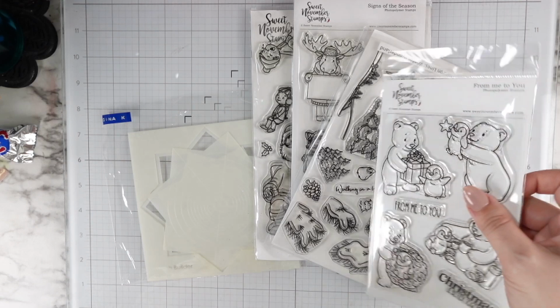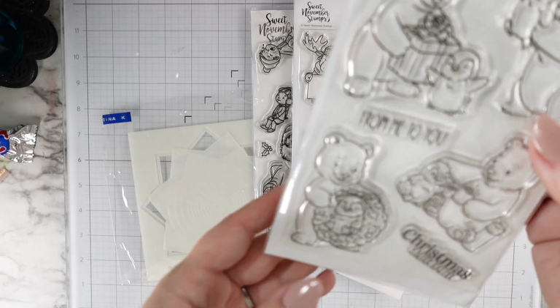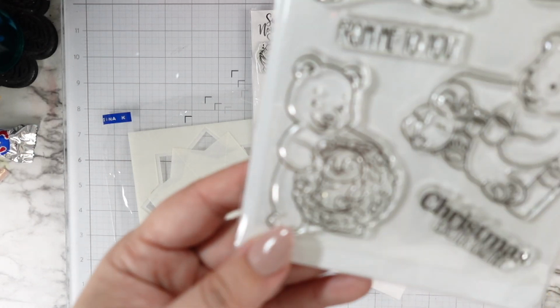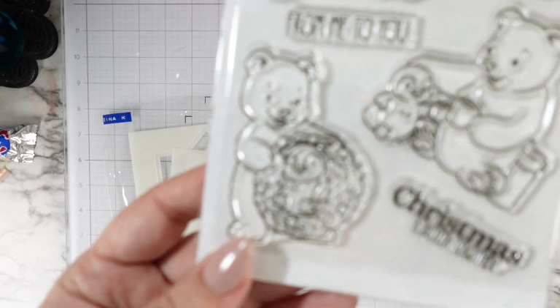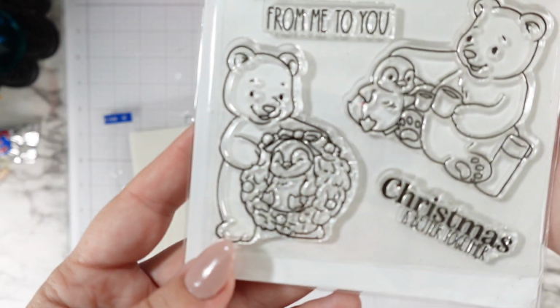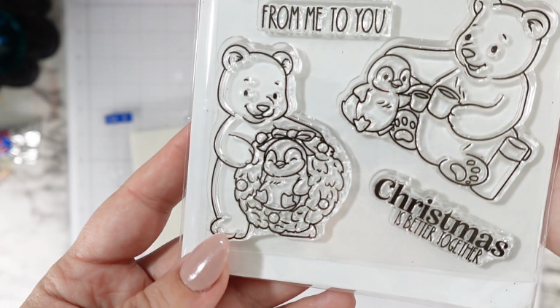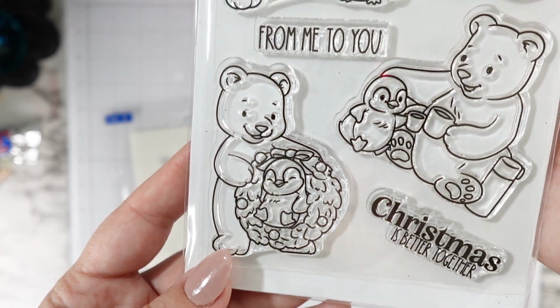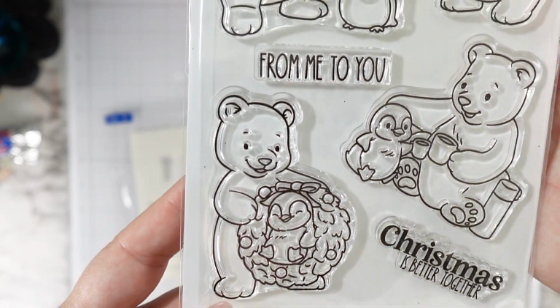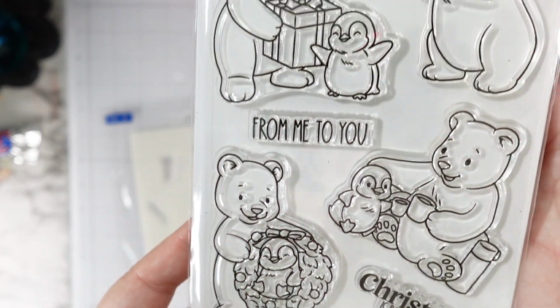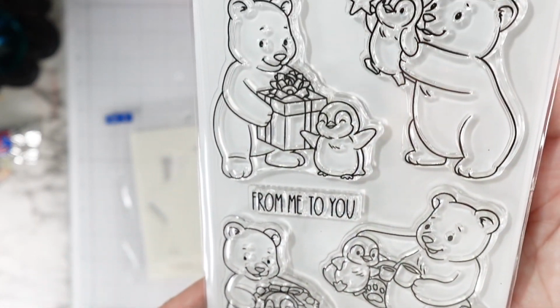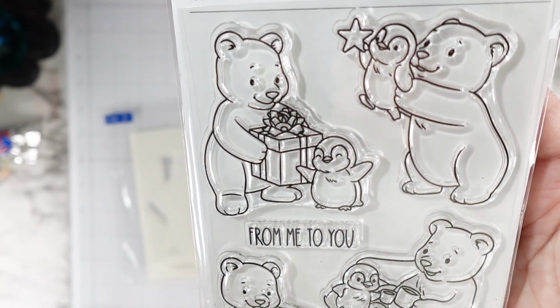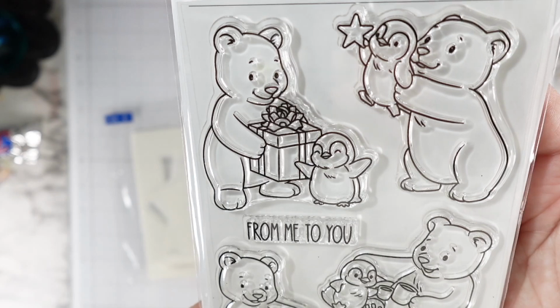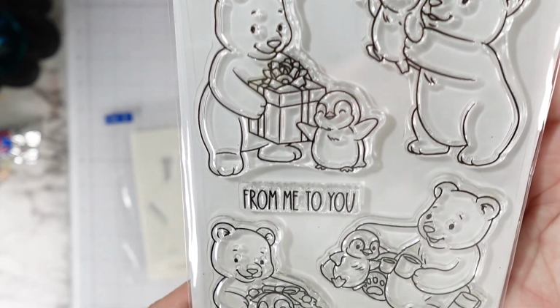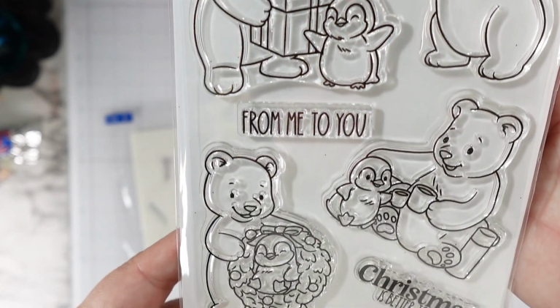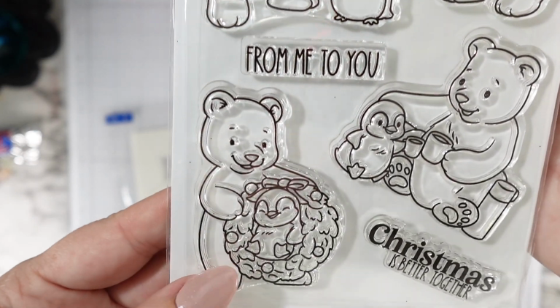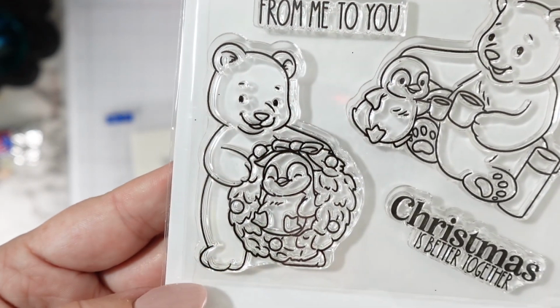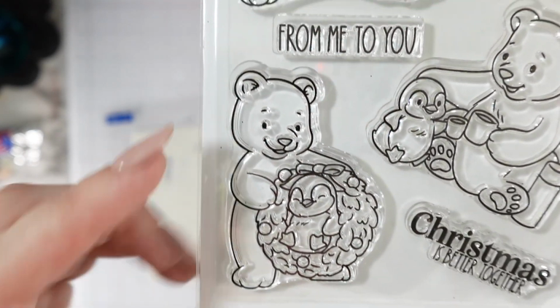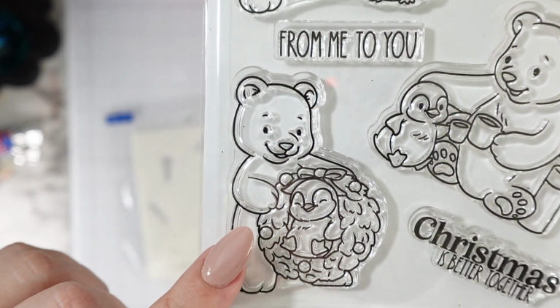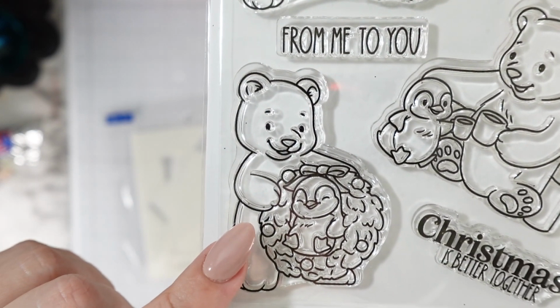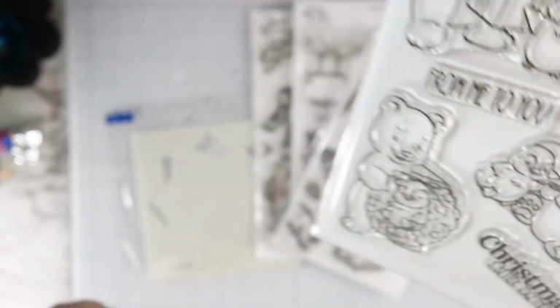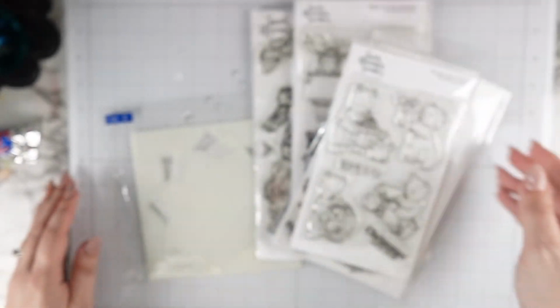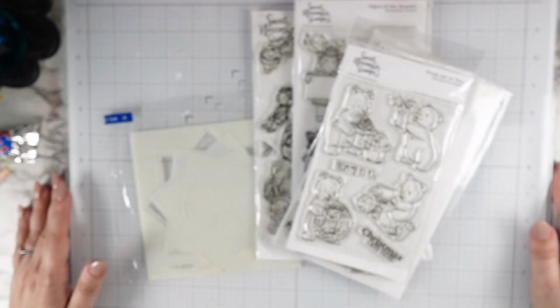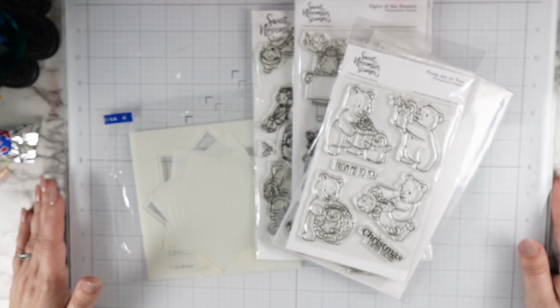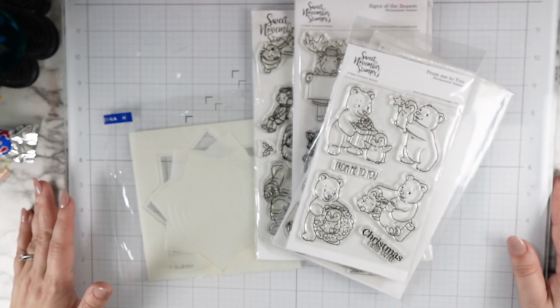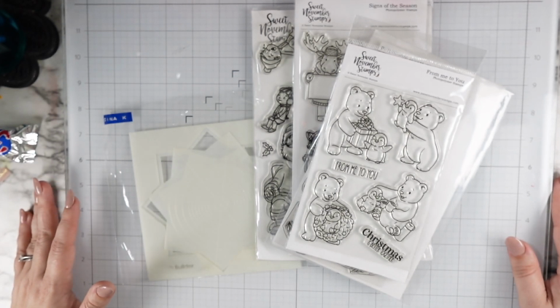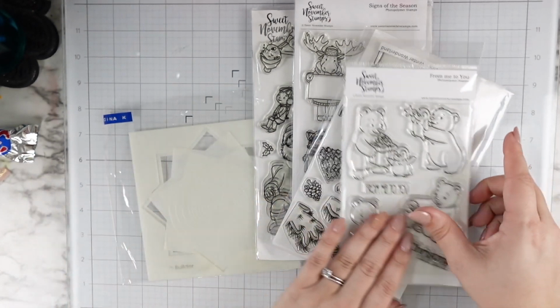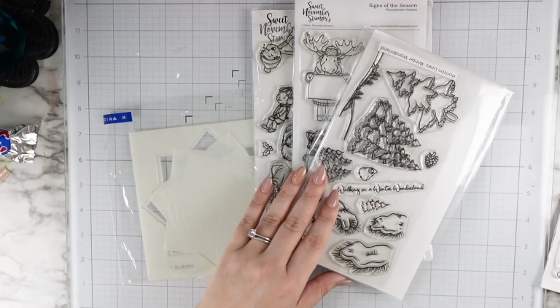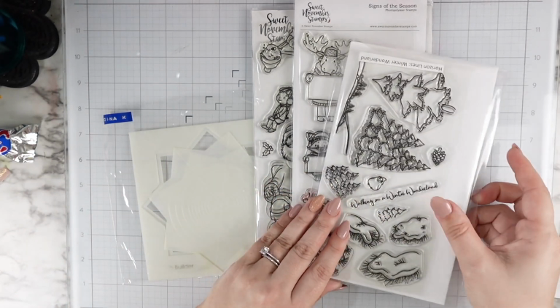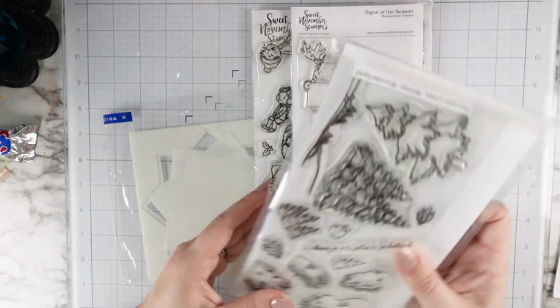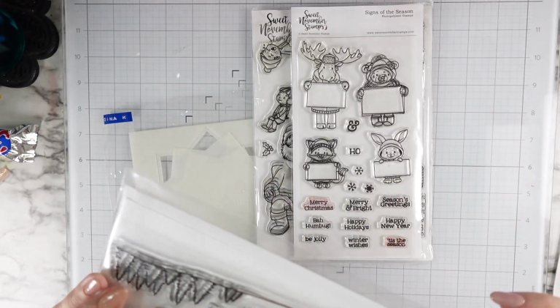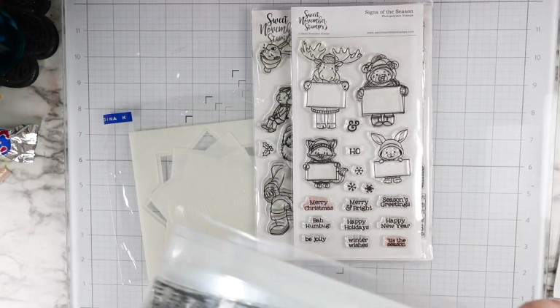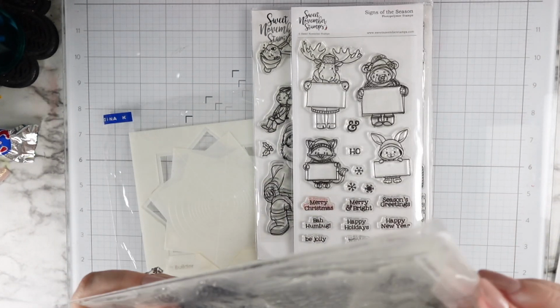Hi friends, this is Caitlin. Welcome to my channel. Today I'm going to be making a really cute and fun background with this little stamp — the bear and penguin in the wreath from the 'From Me to You' stamp set from Sweet November Stamps.